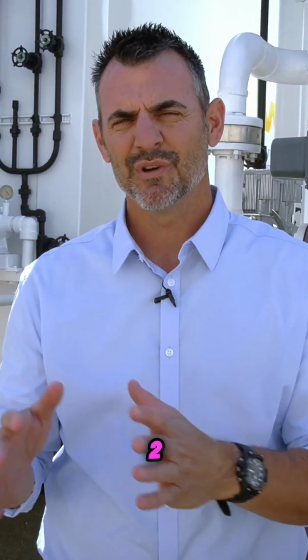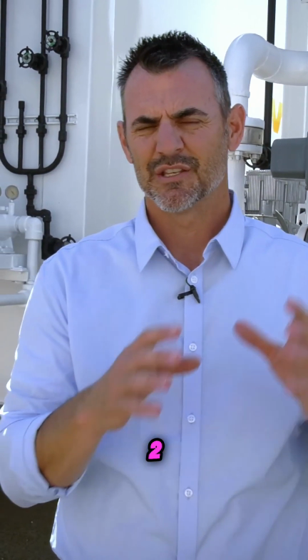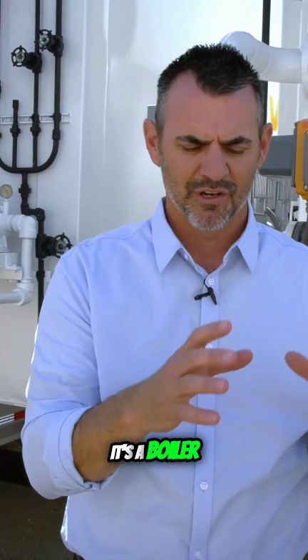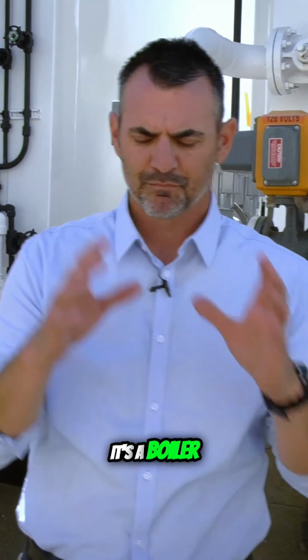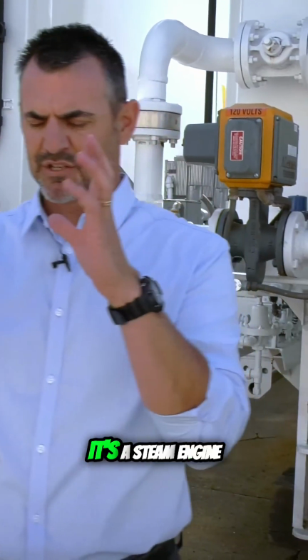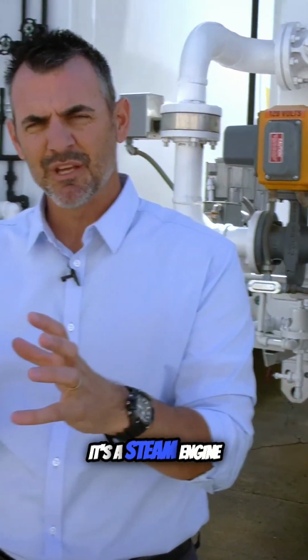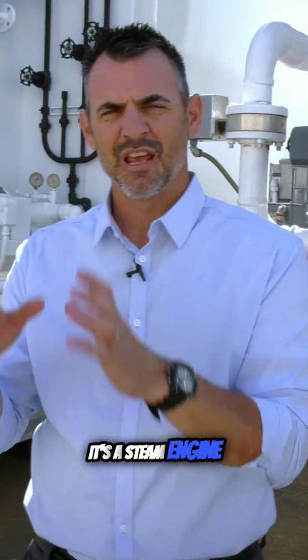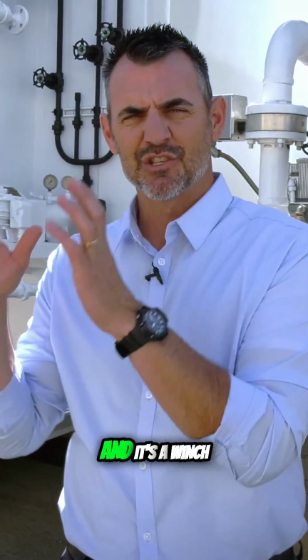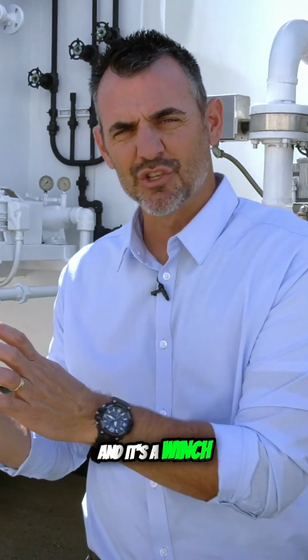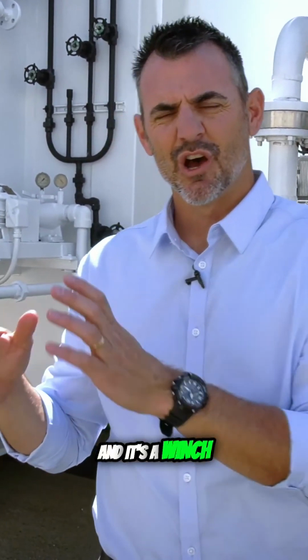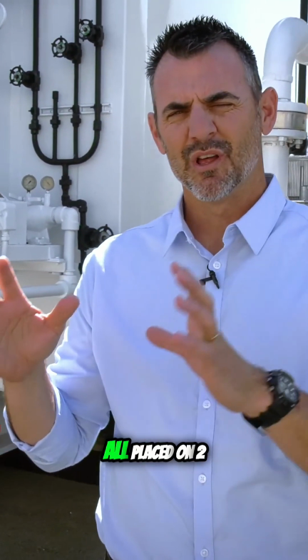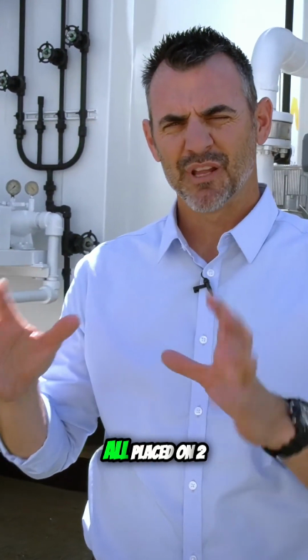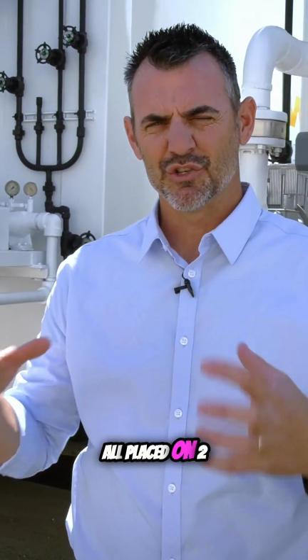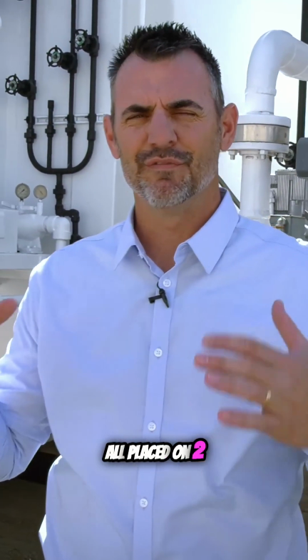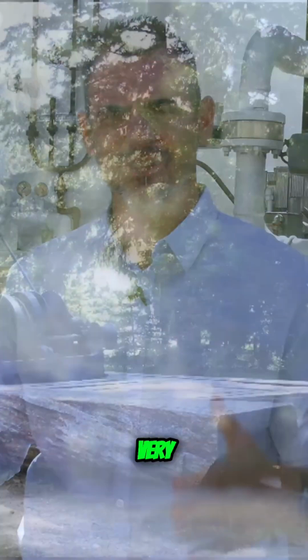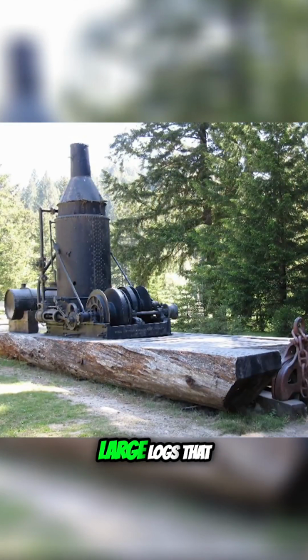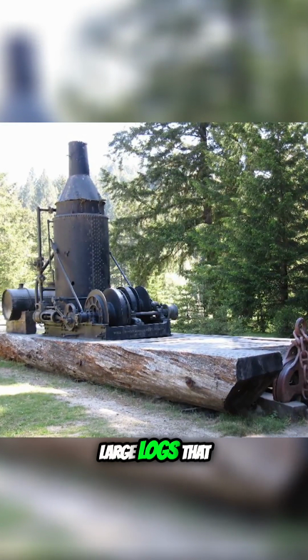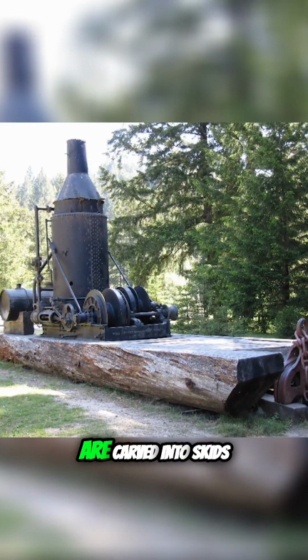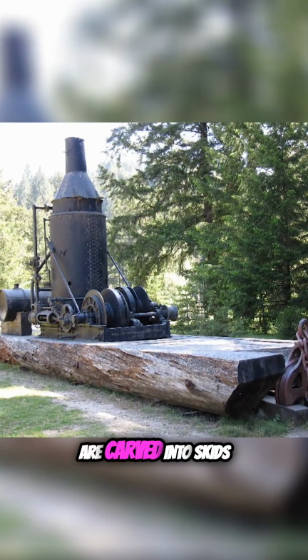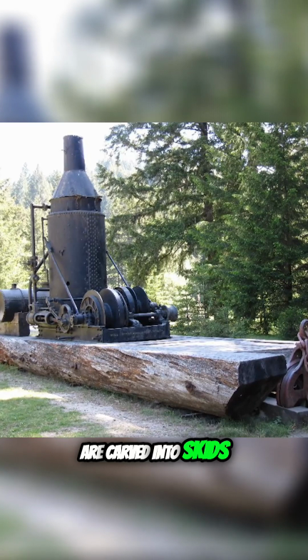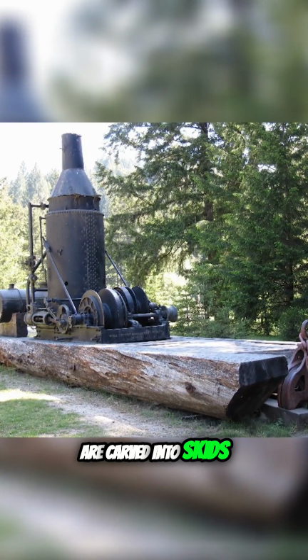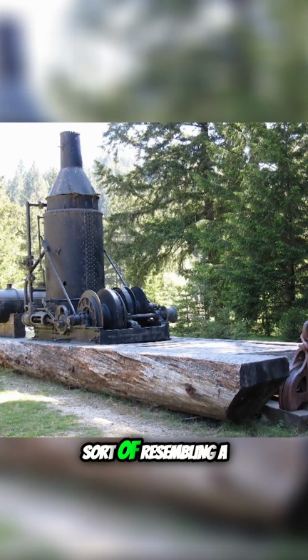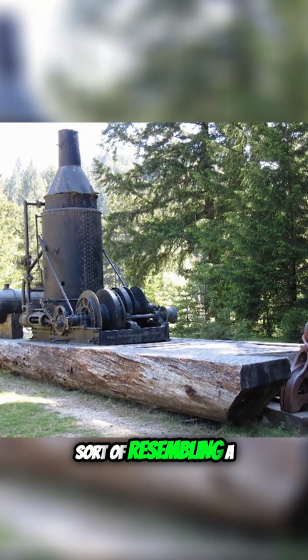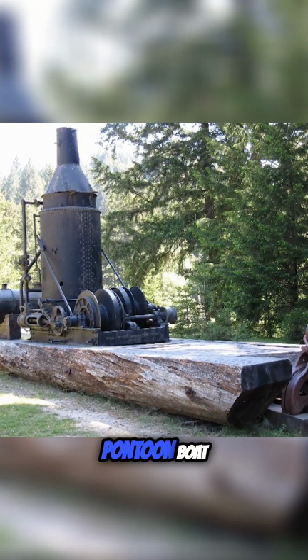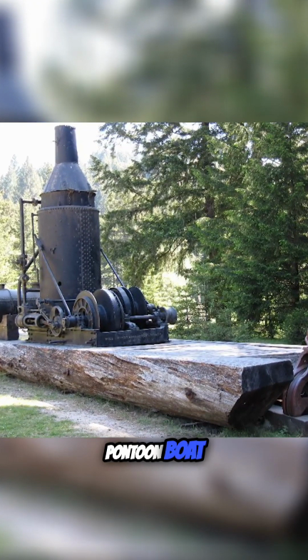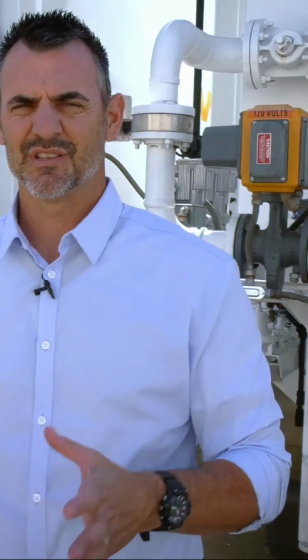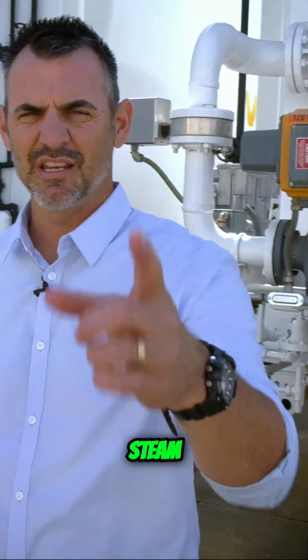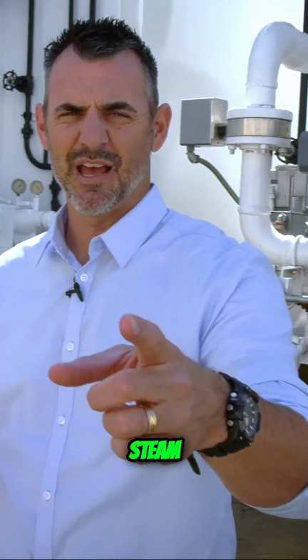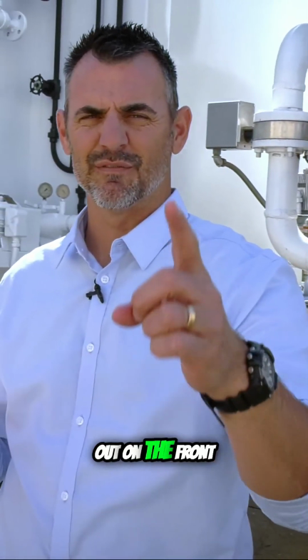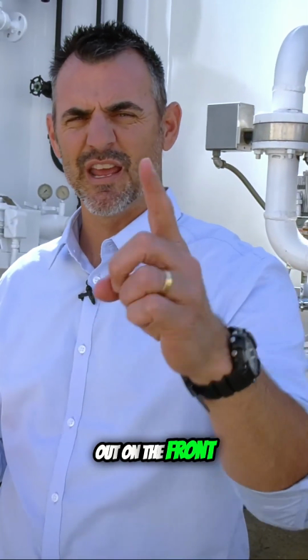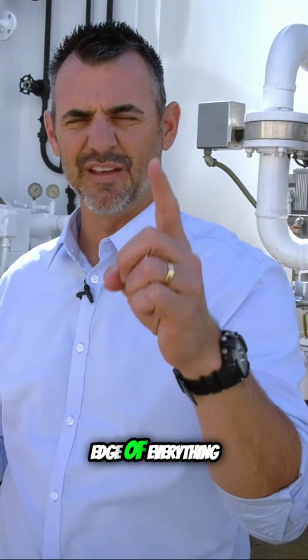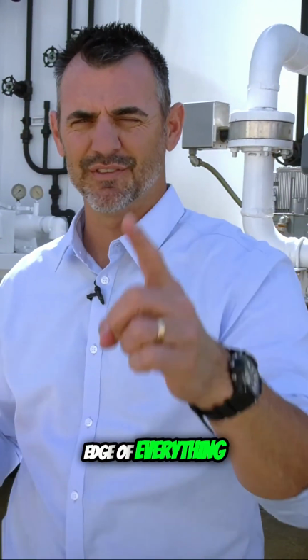It's a boiler, it's a steam engine, and it's a winch, all placed on two very large logs that are carved into skids, sort of resembling a pontoon boat. Steam out on the front edge of everything.